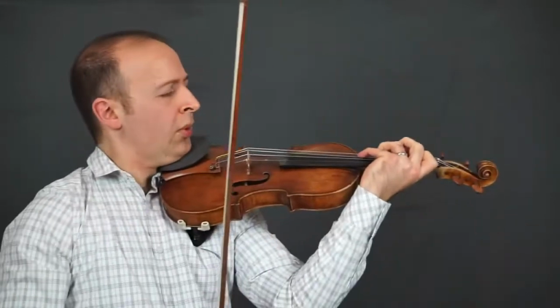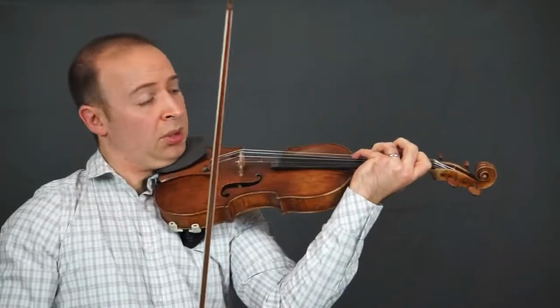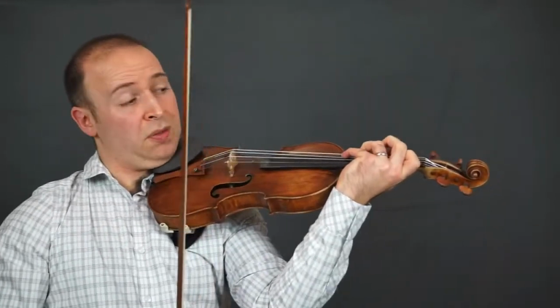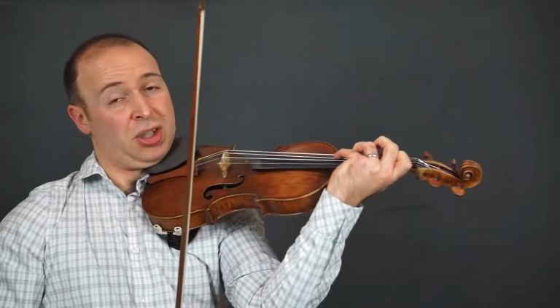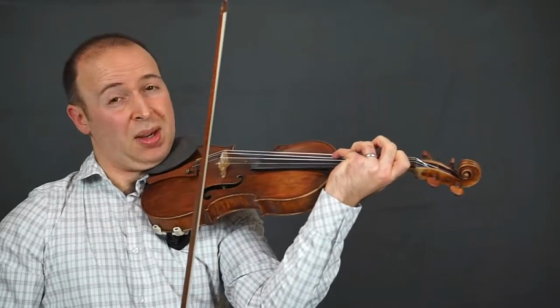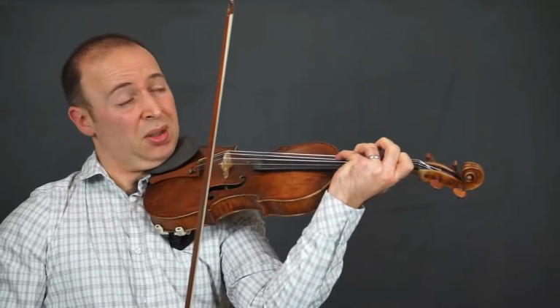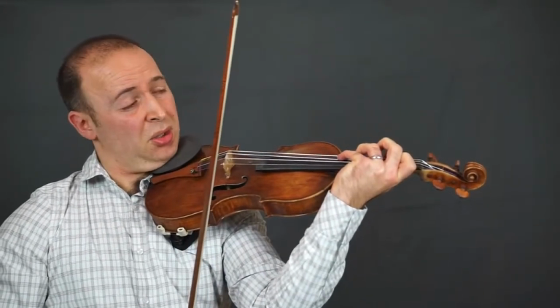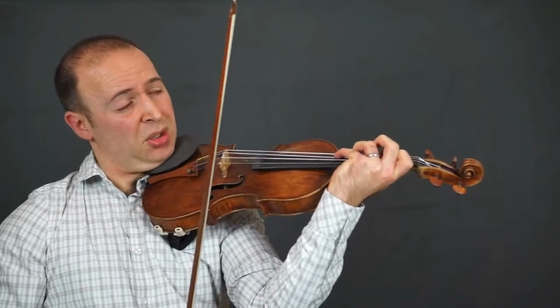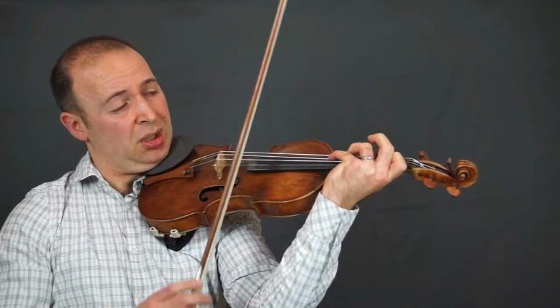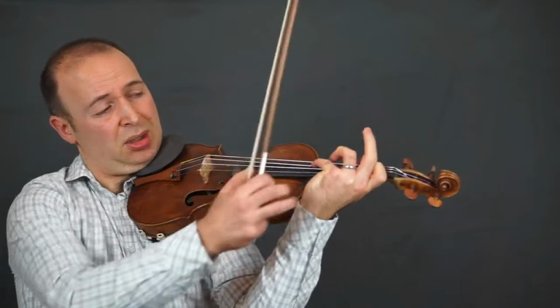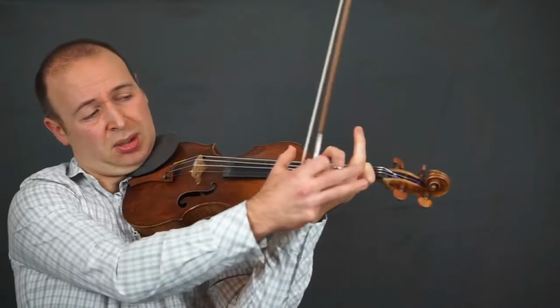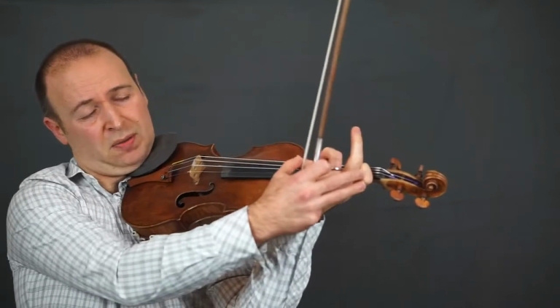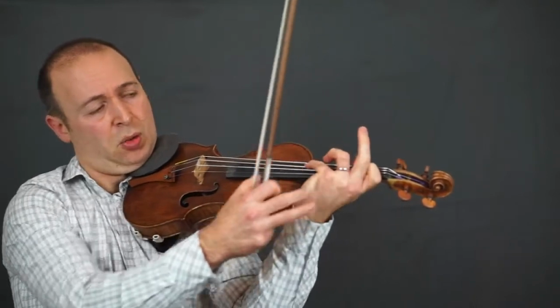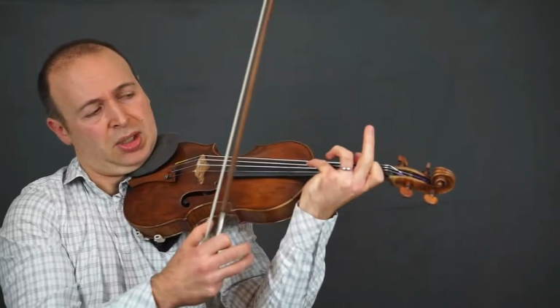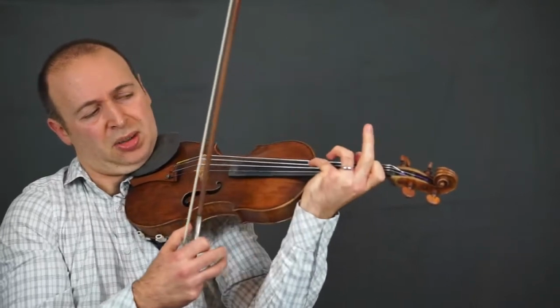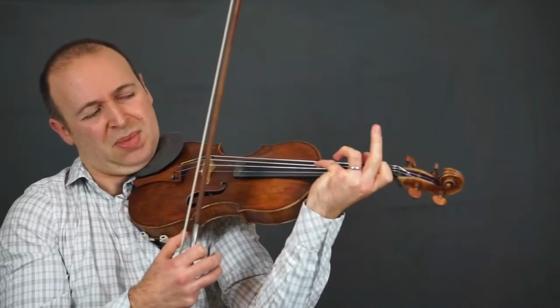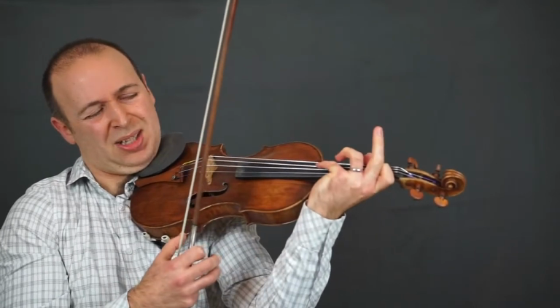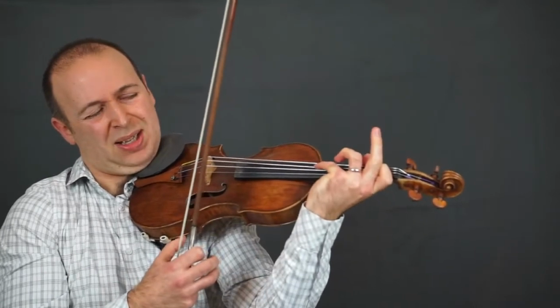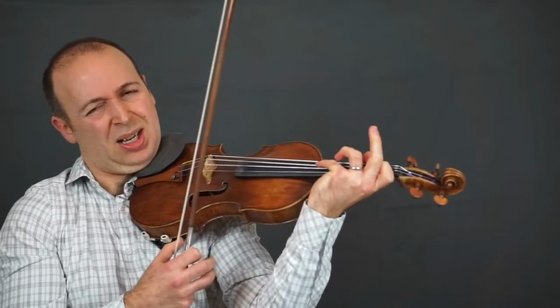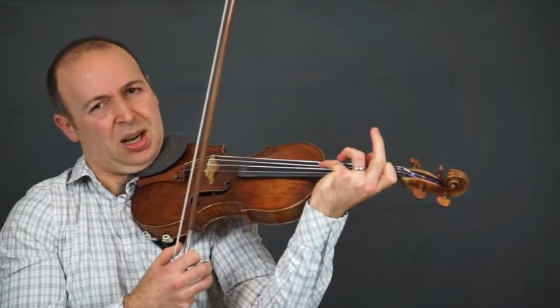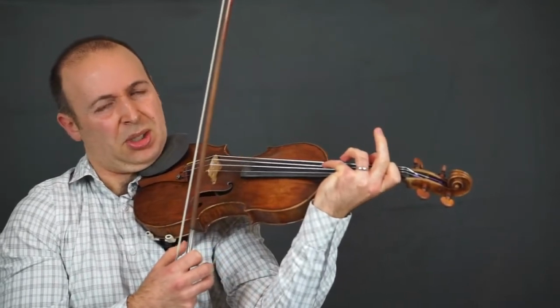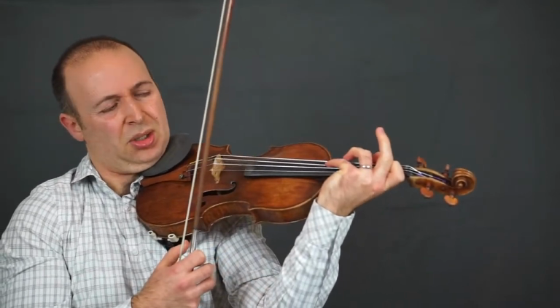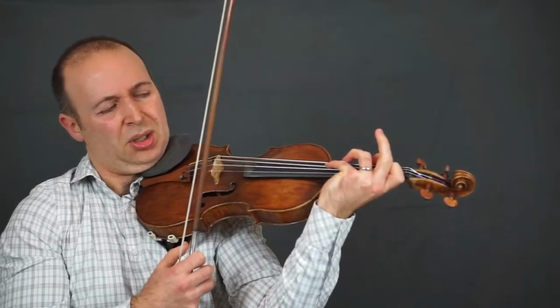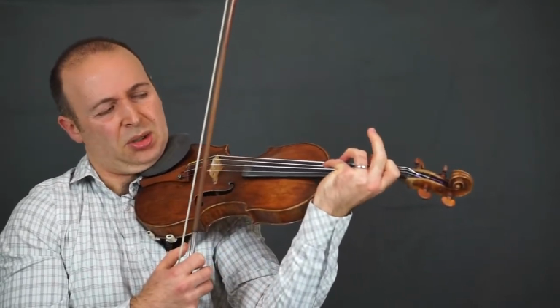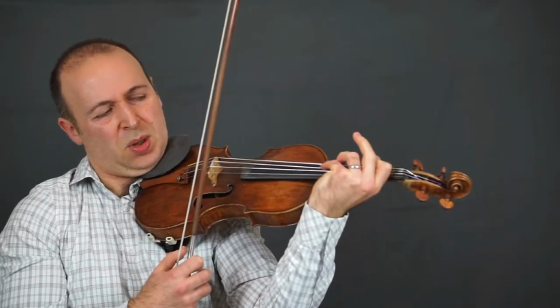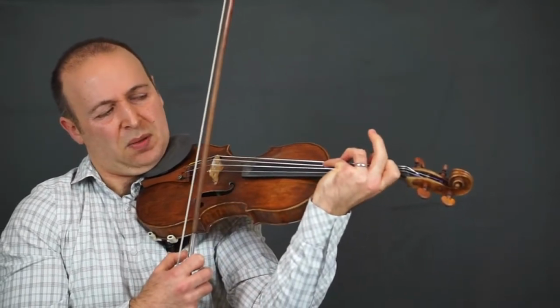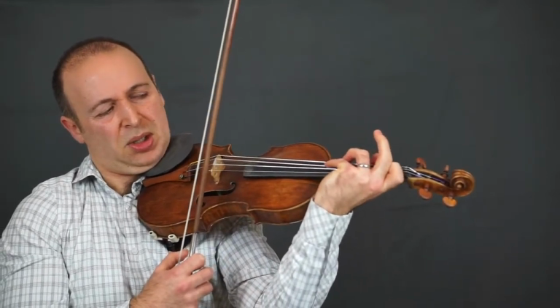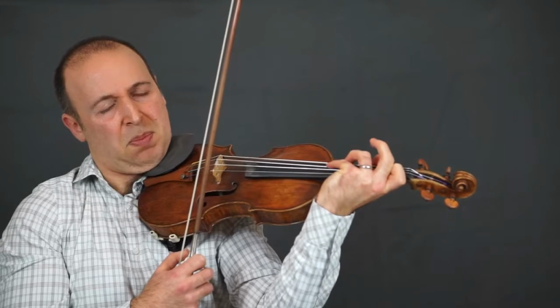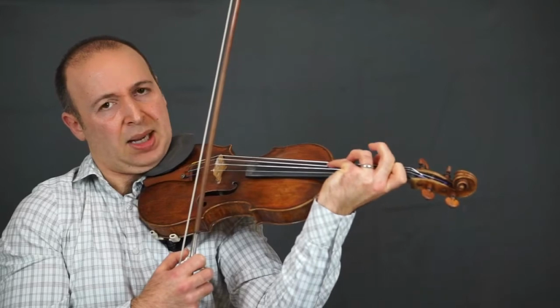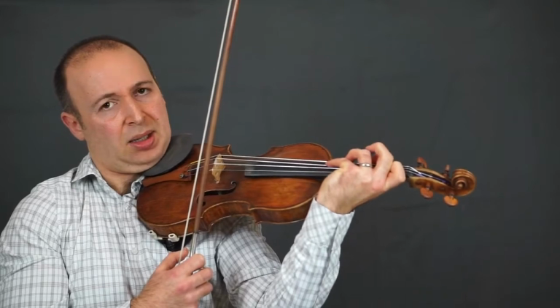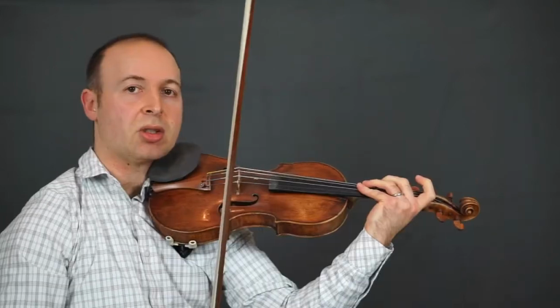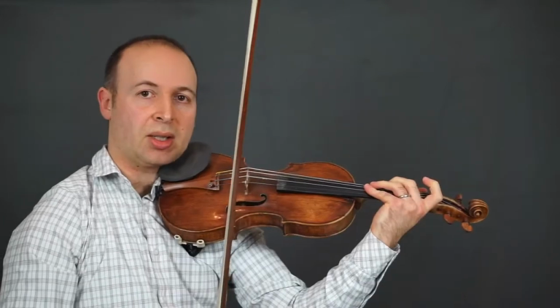Finishing there with unison 4-1. The thumb needs to be in a slightly higher position so the first finger can reach back. Let's go.